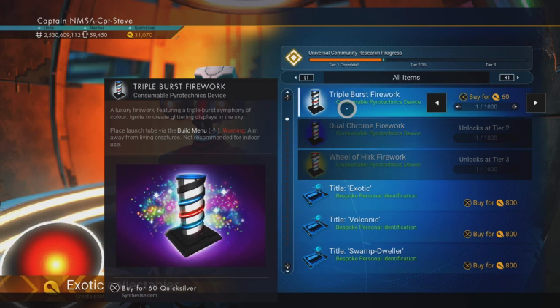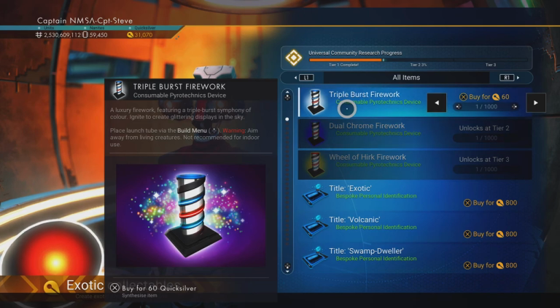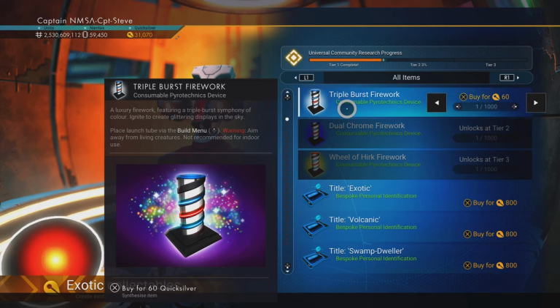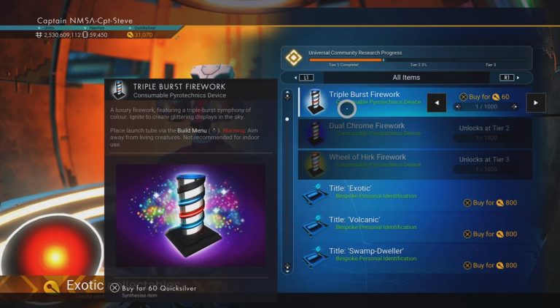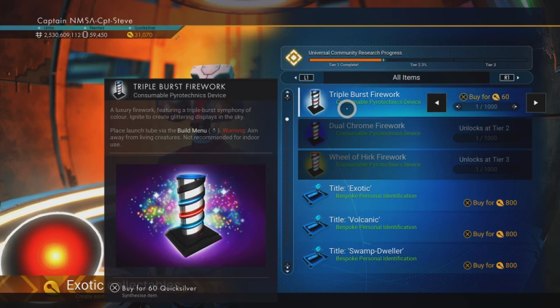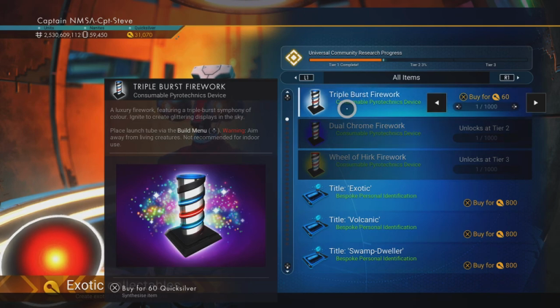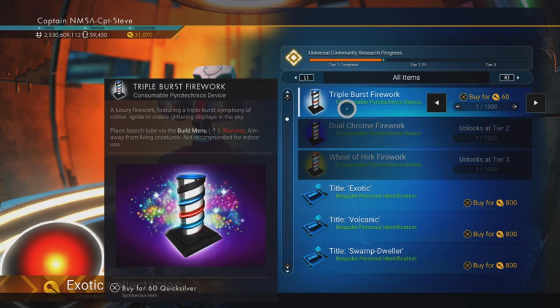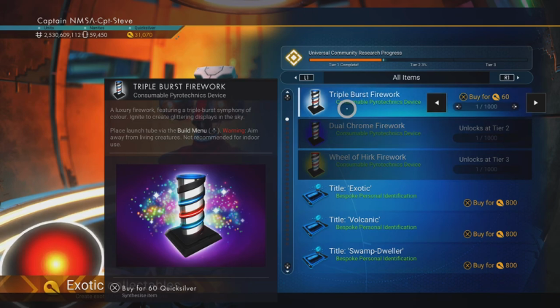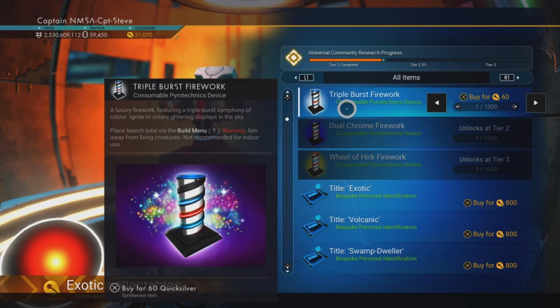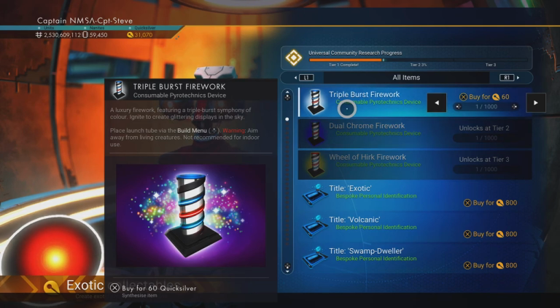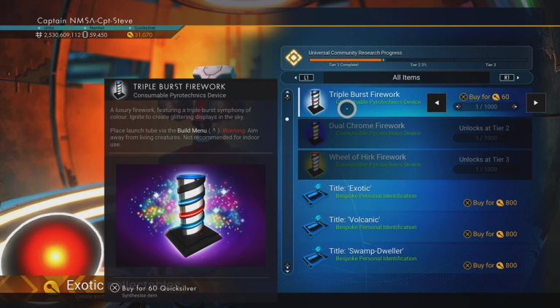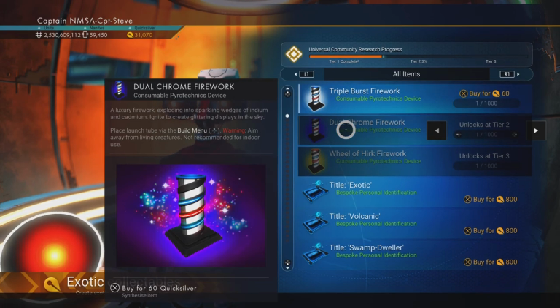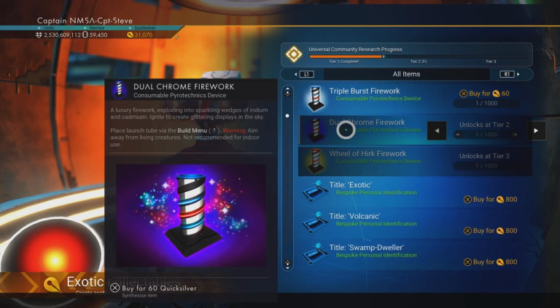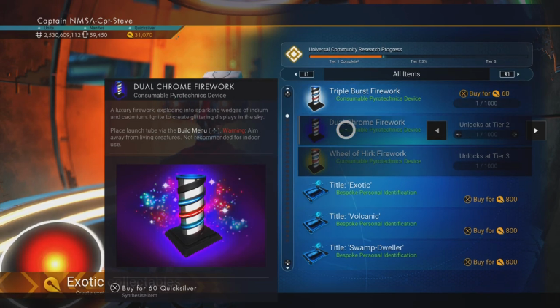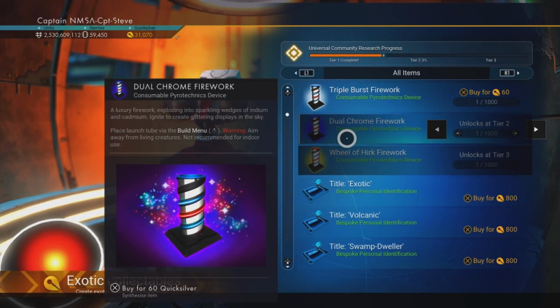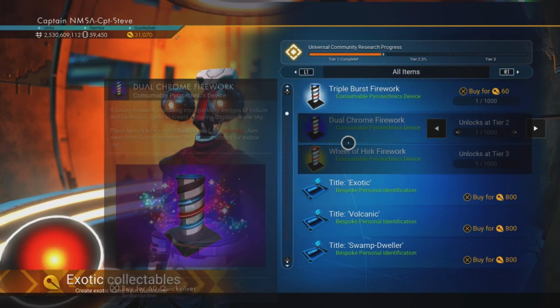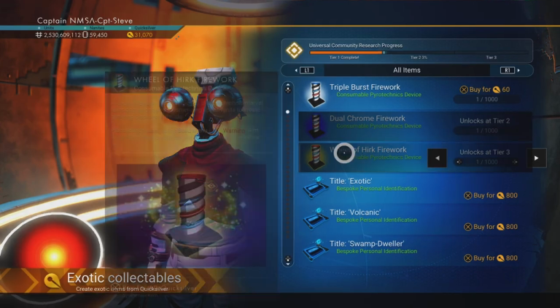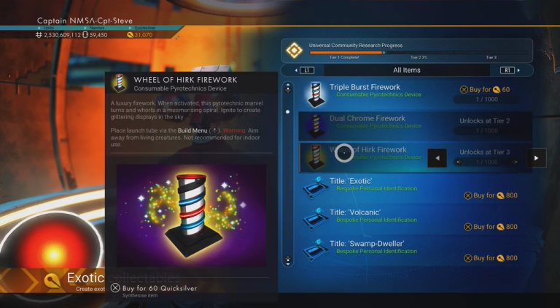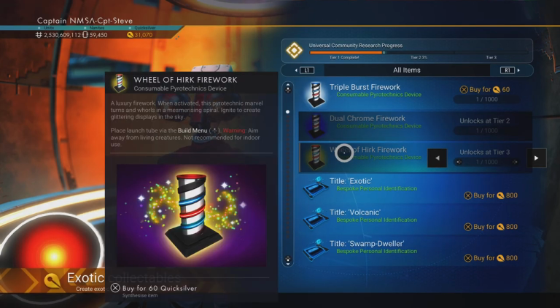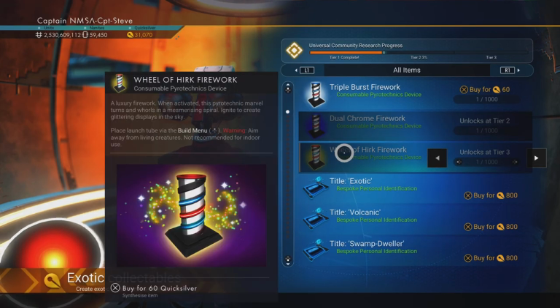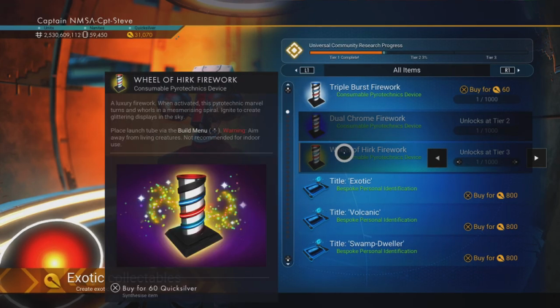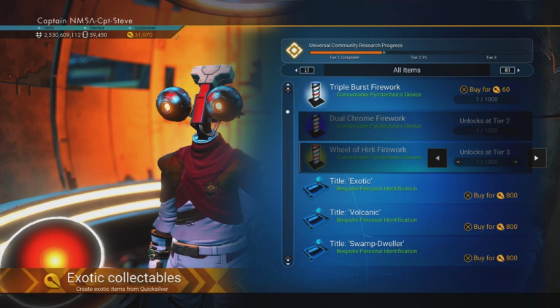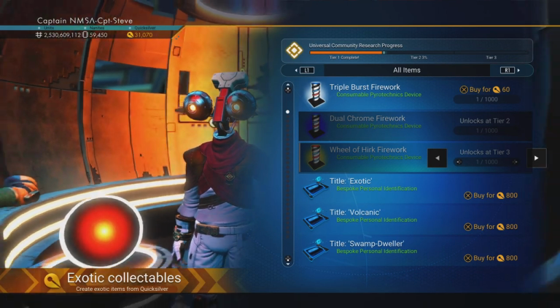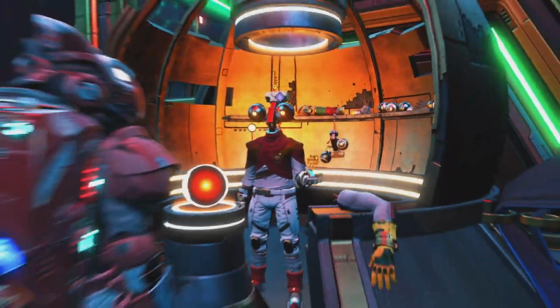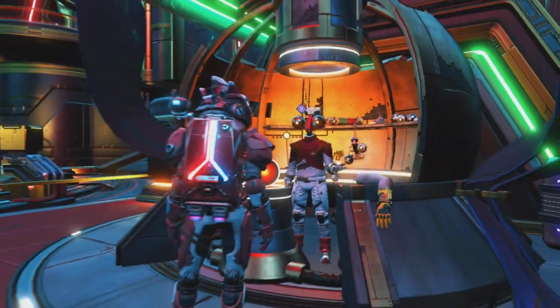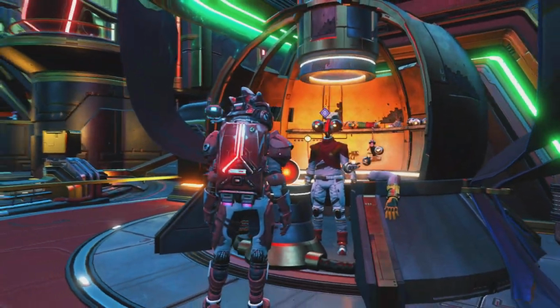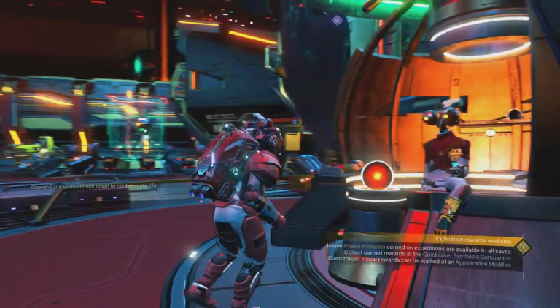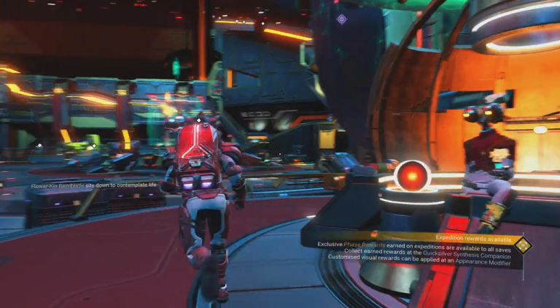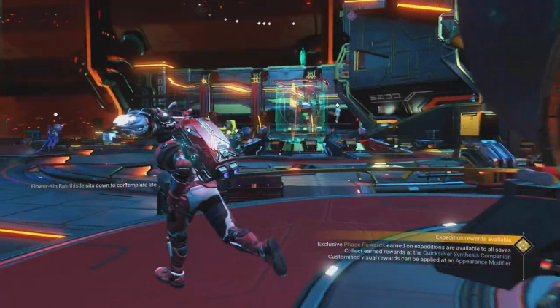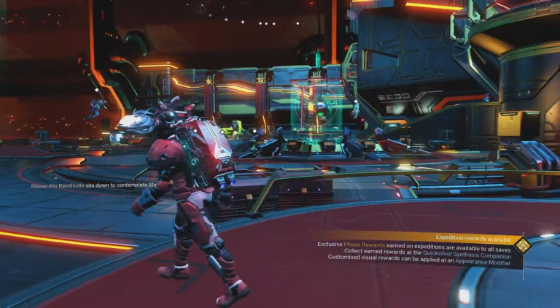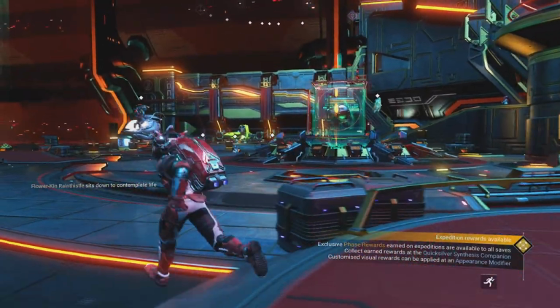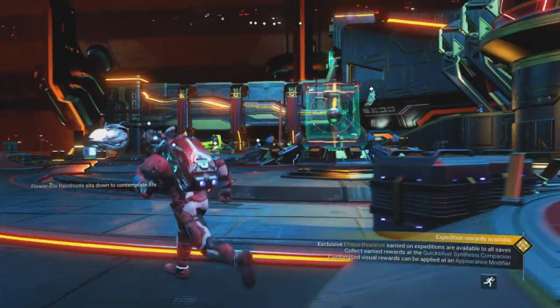Triple burst firework — 60 Quicksilver for a triple. Awesome. Dual chrome and then the Wheel of Herc. That sounds awesome.